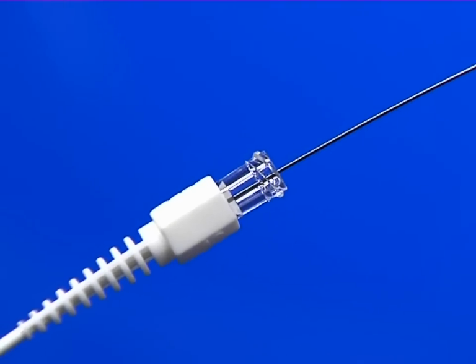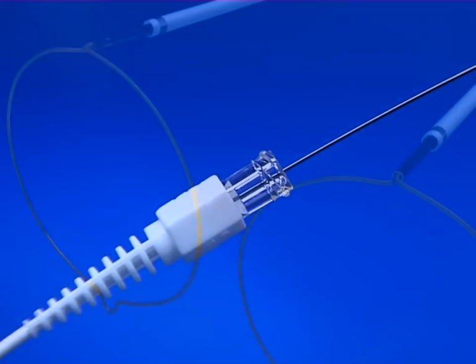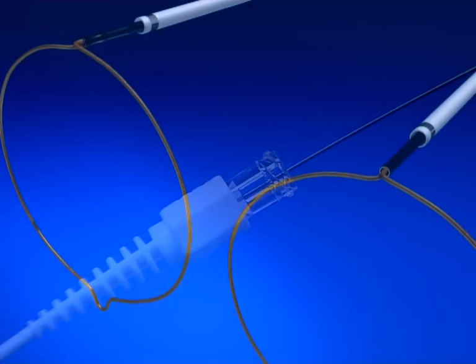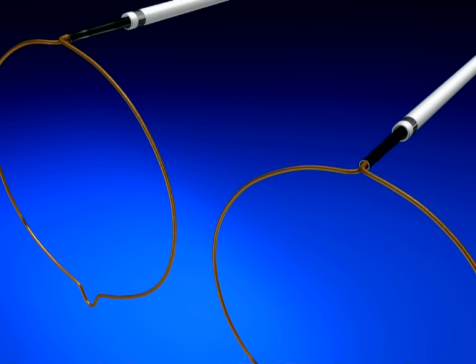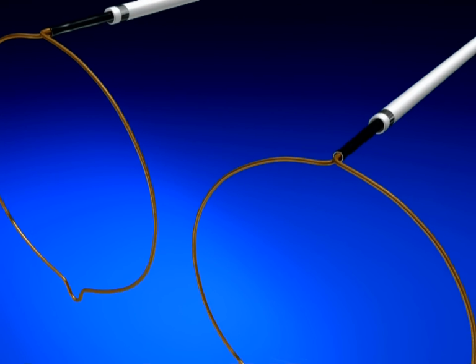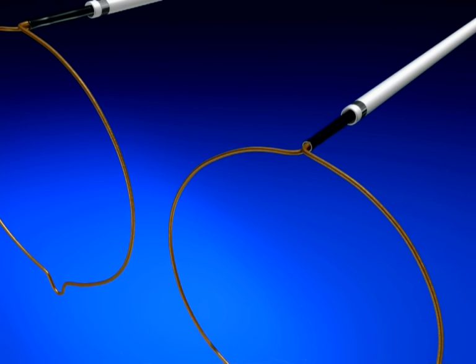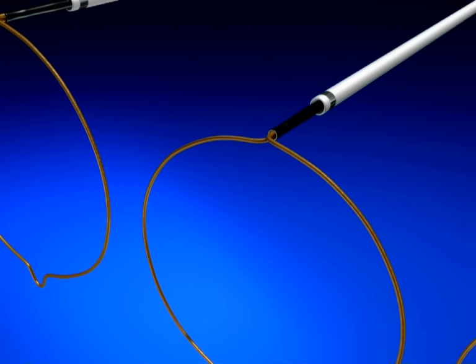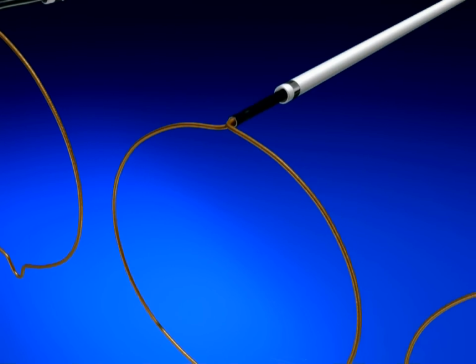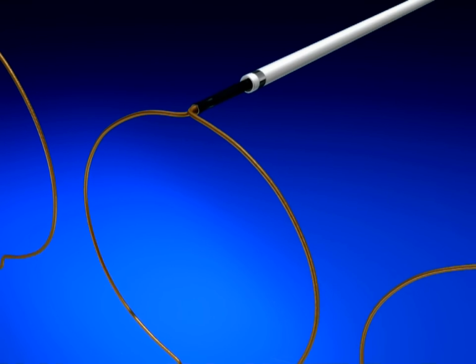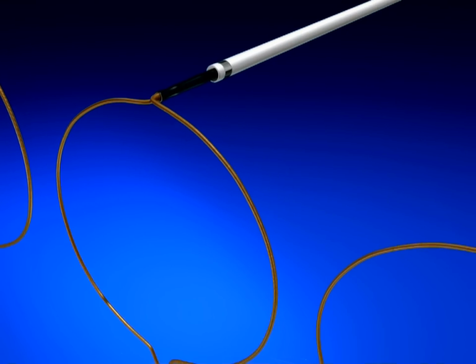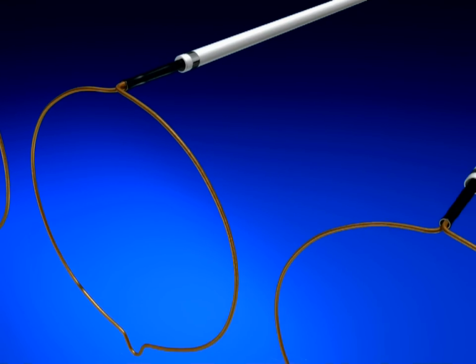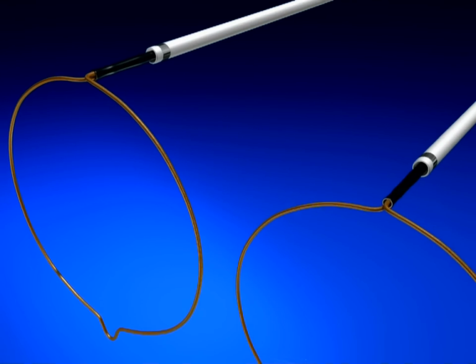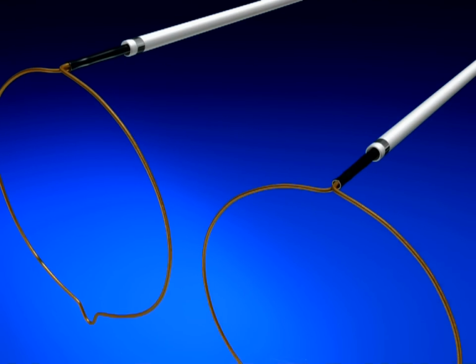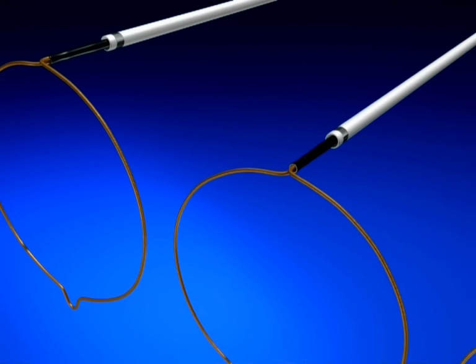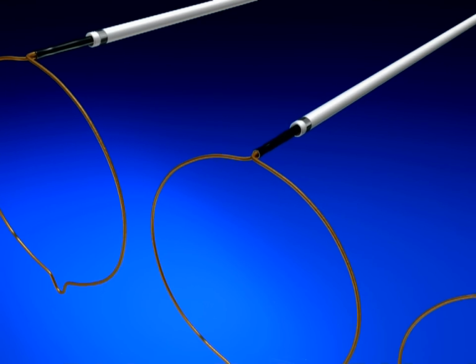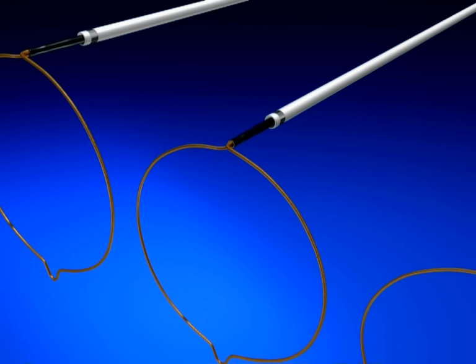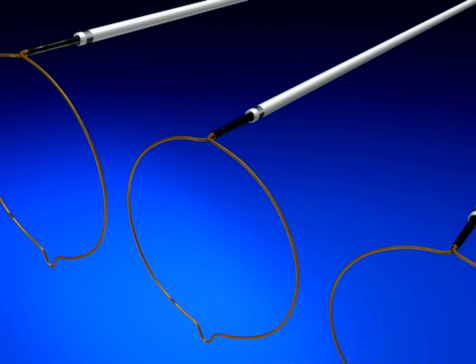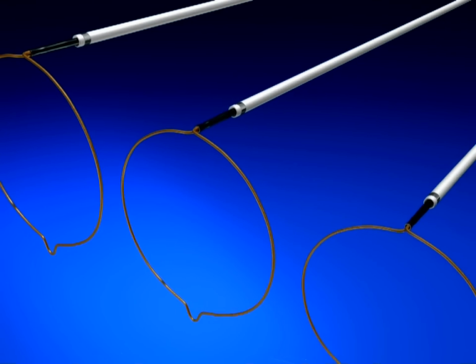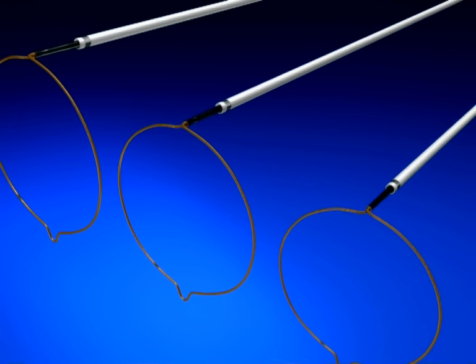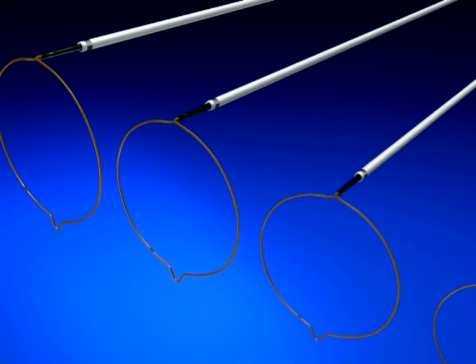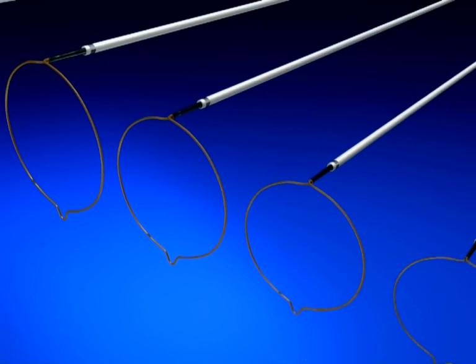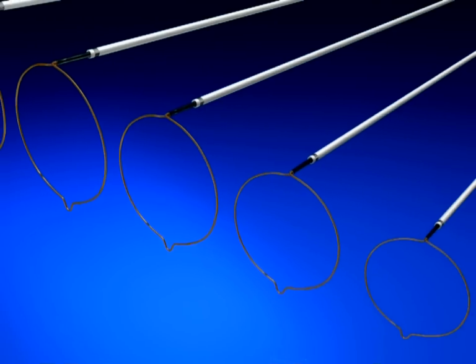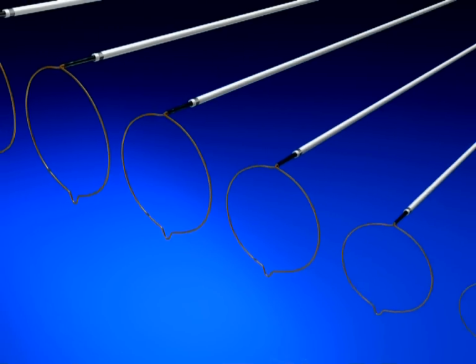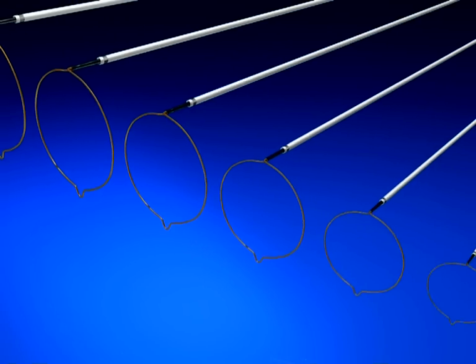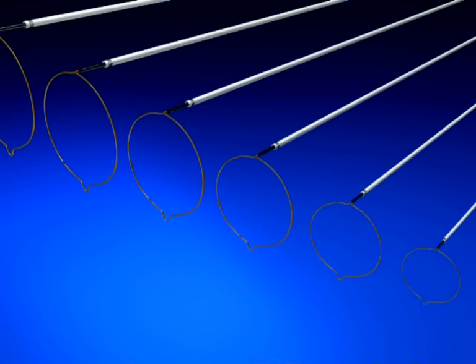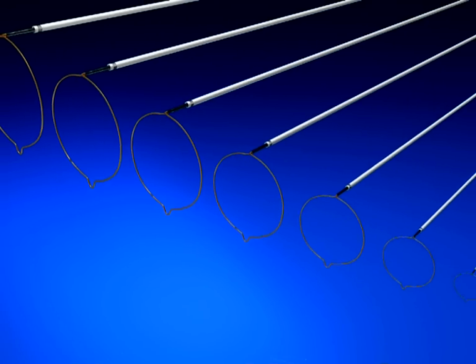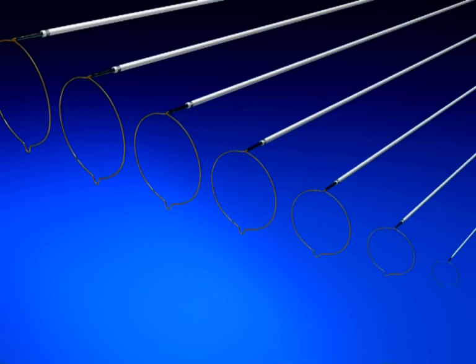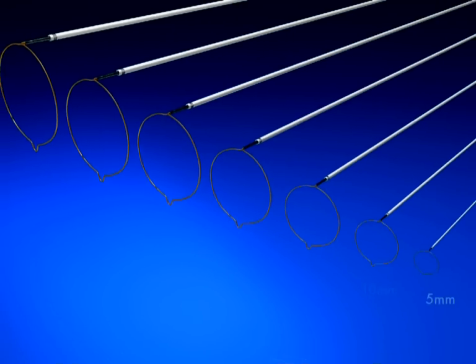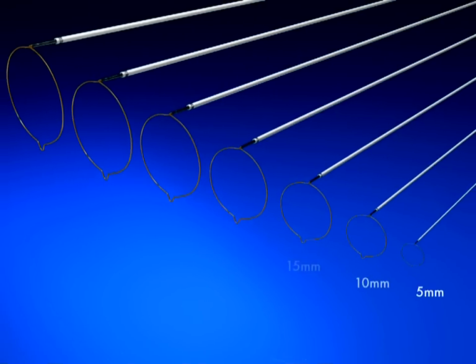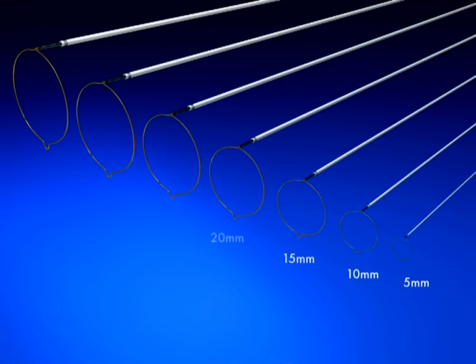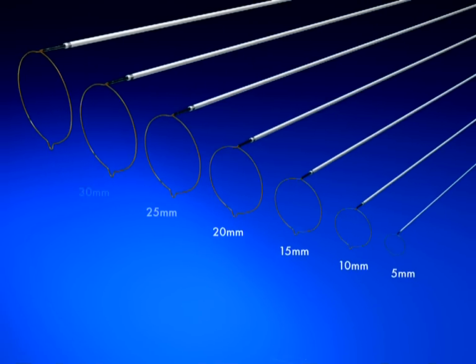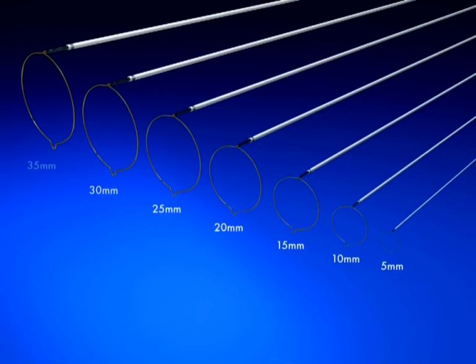To accommodate a broad range of vessel sizes, the One Snare Endovascular Snare System is available in nine different kit configurations with seven snare loop sizes ranging from five millimeters to thirty-five millimeters.